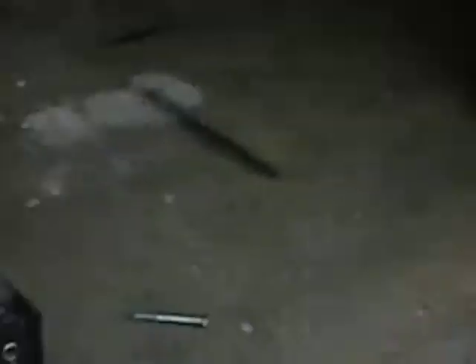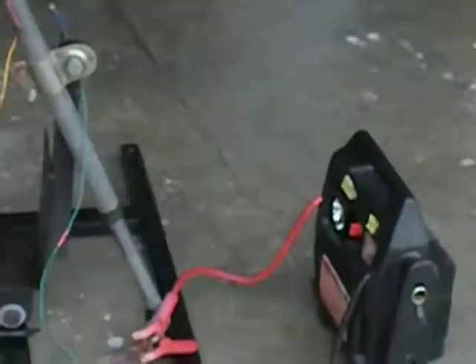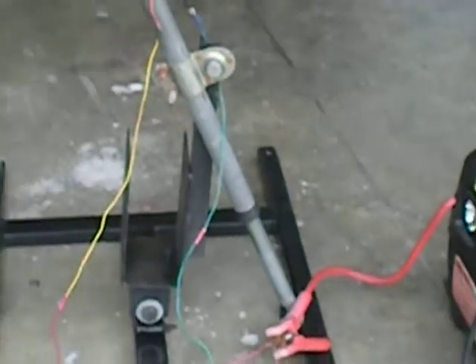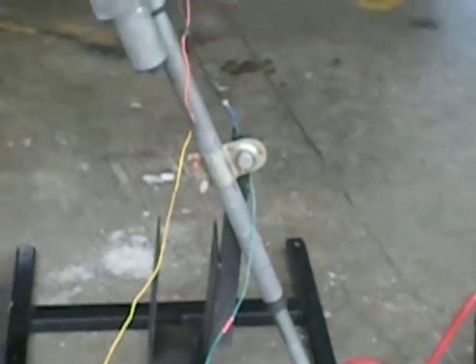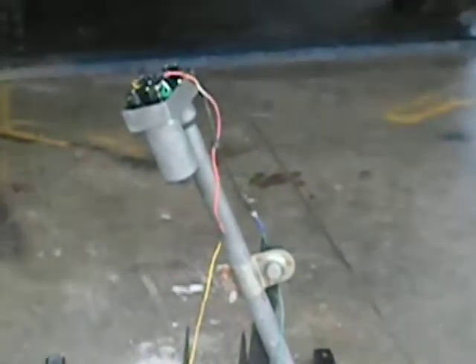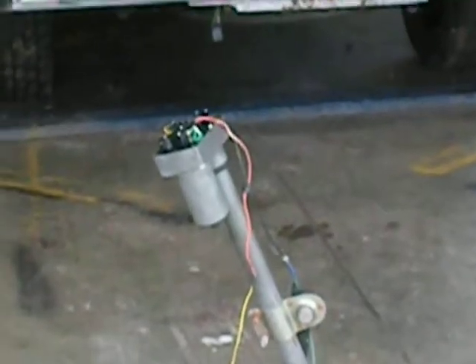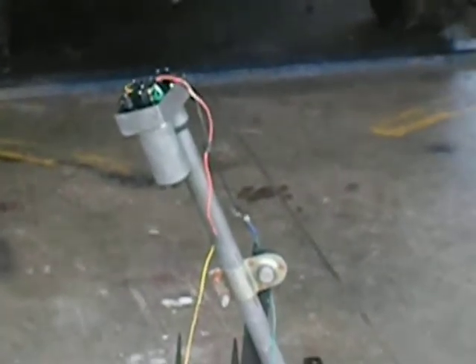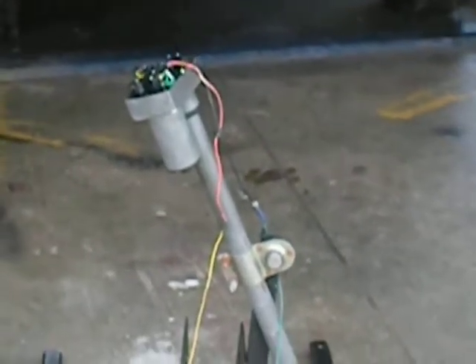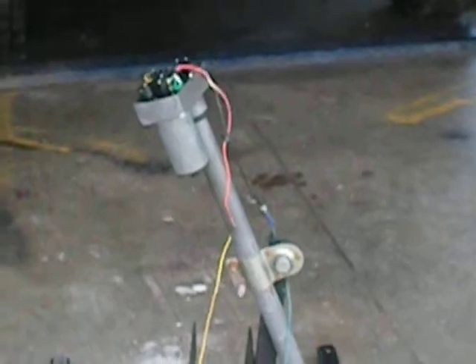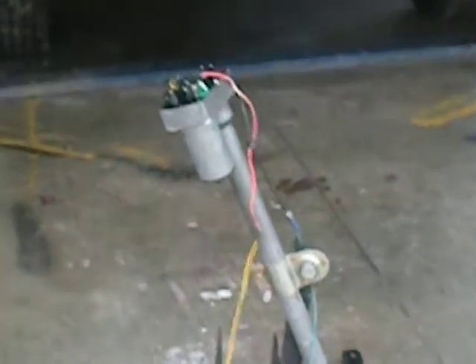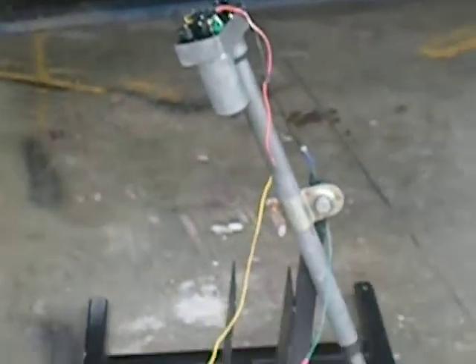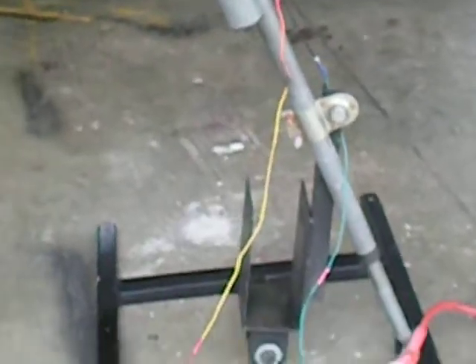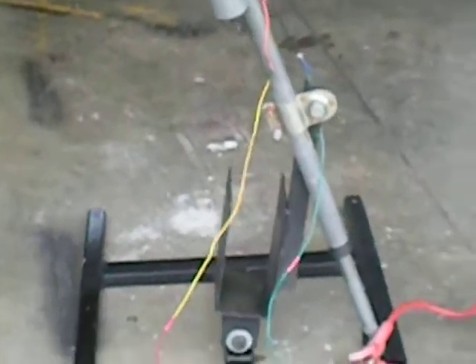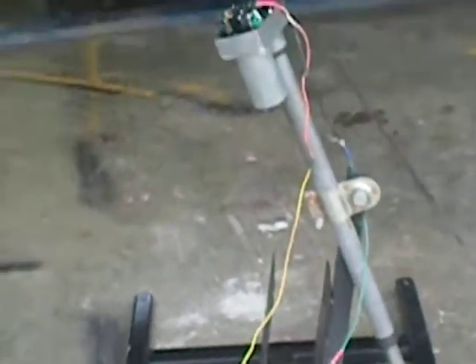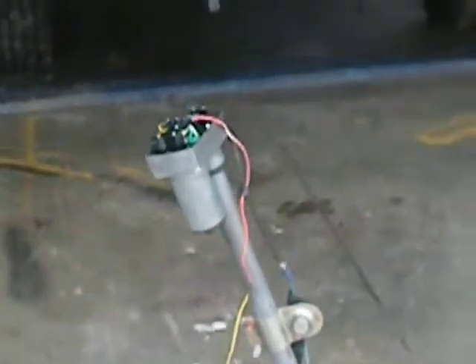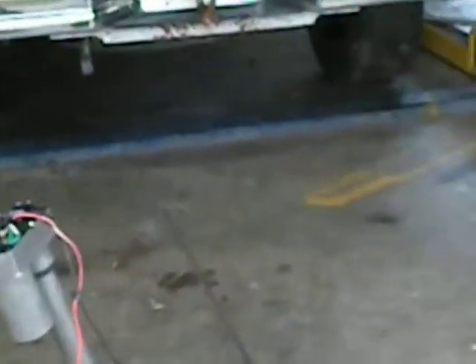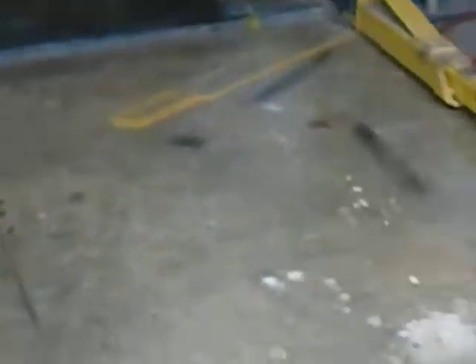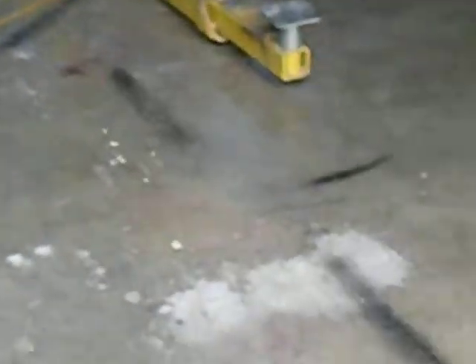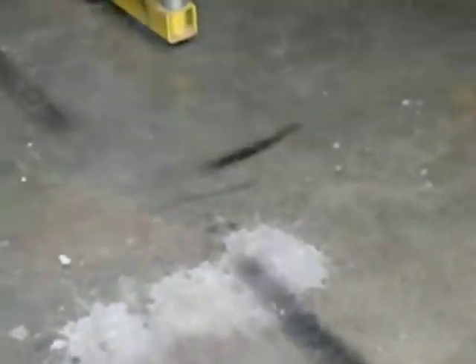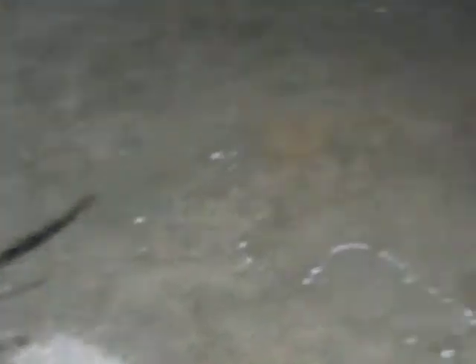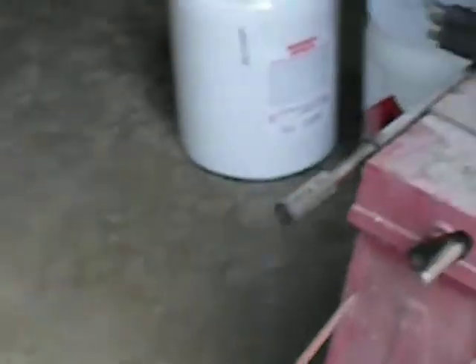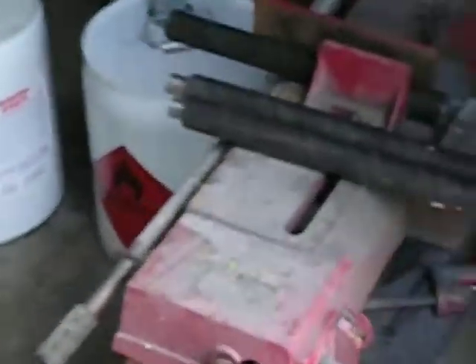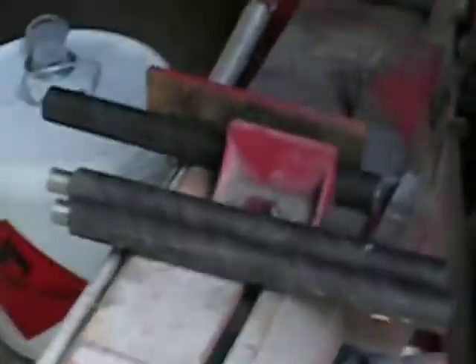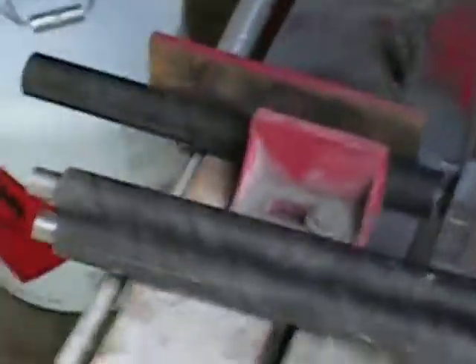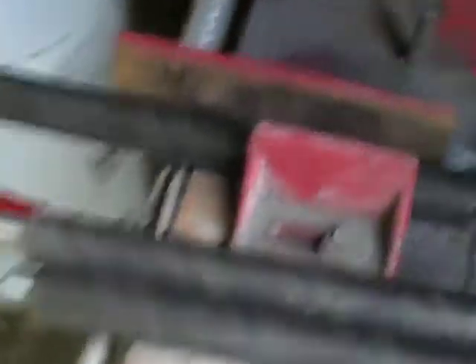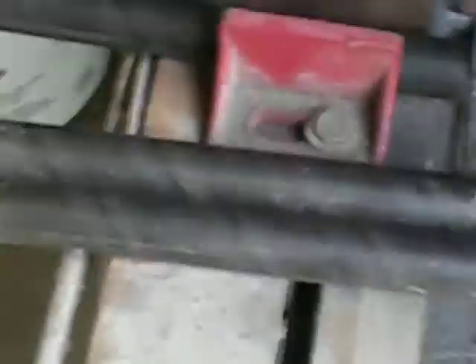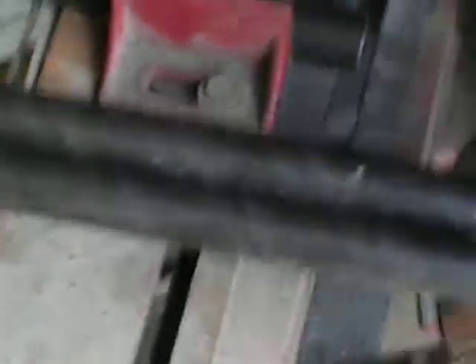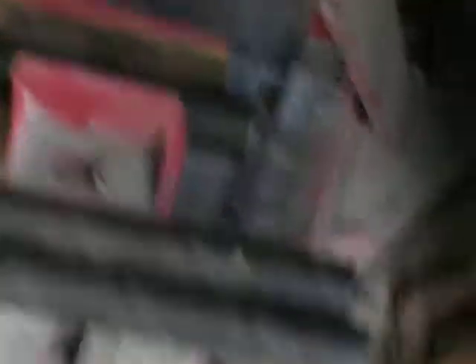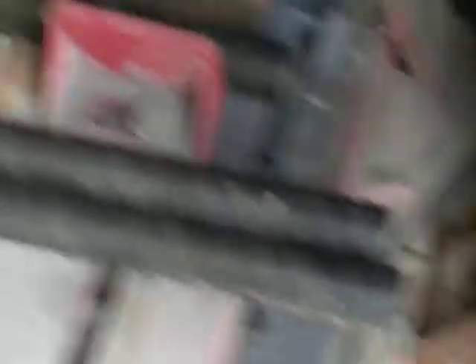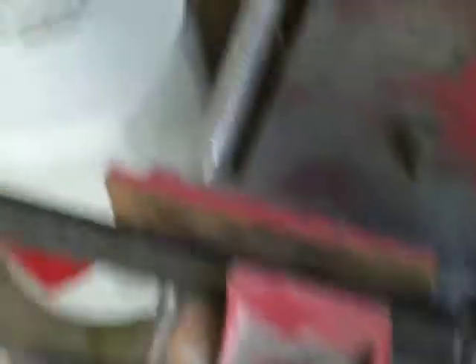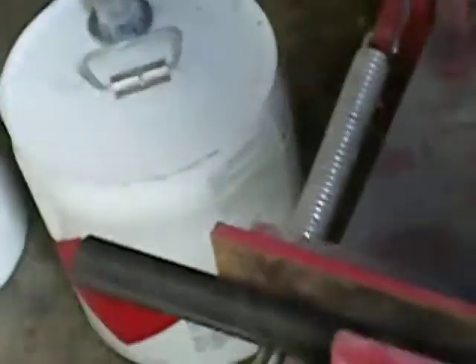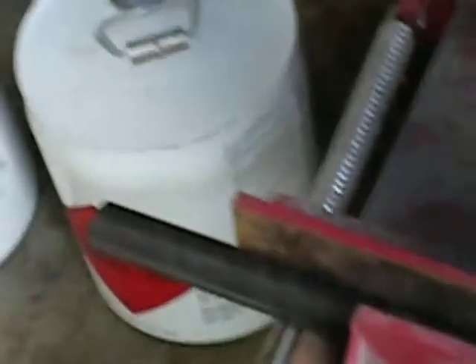So here it is, putting it through its paces. And while that's doing that, I just started building three more of the full-sized ones.